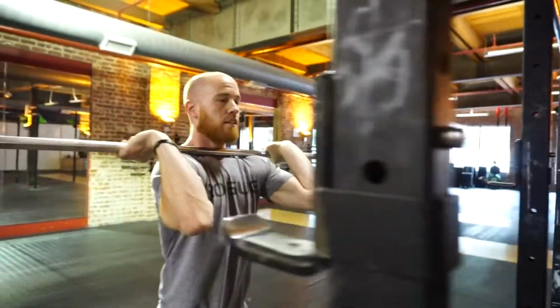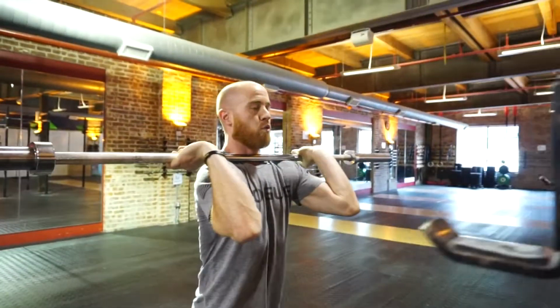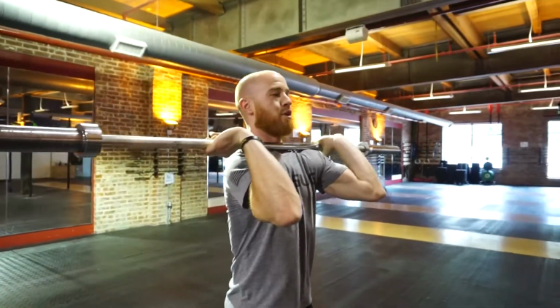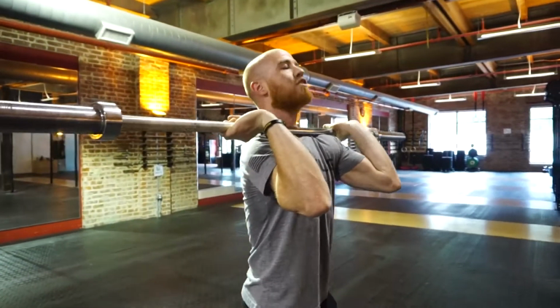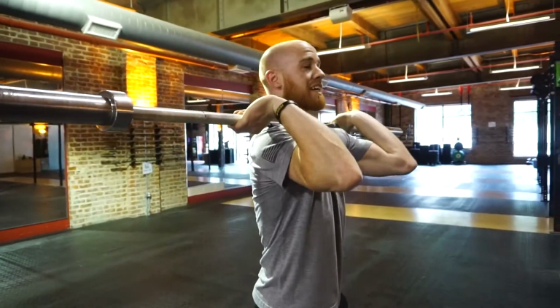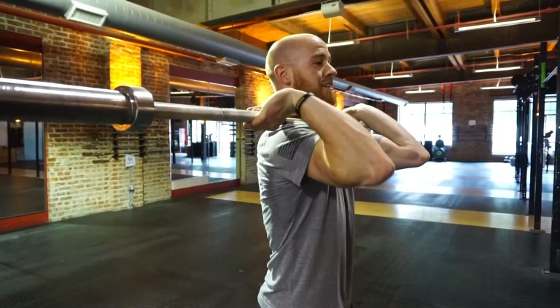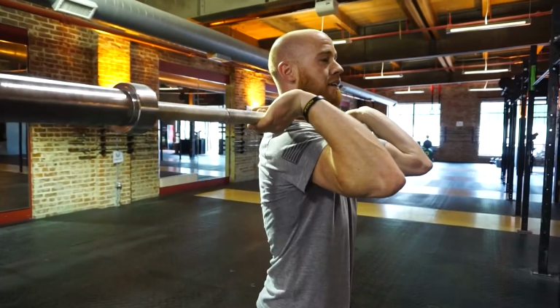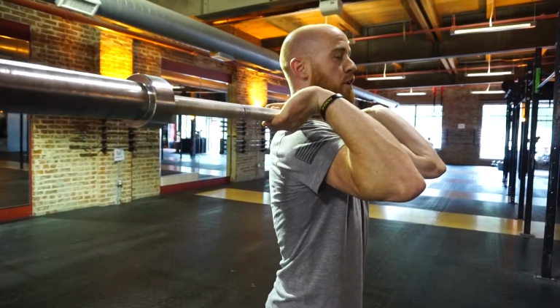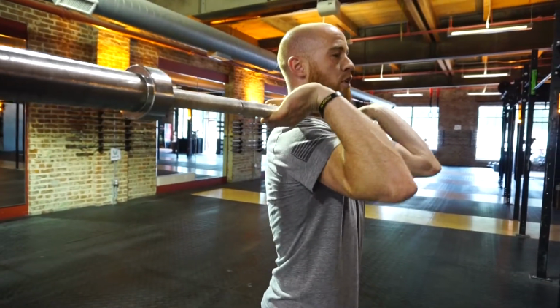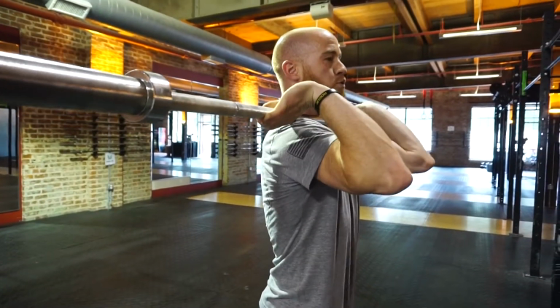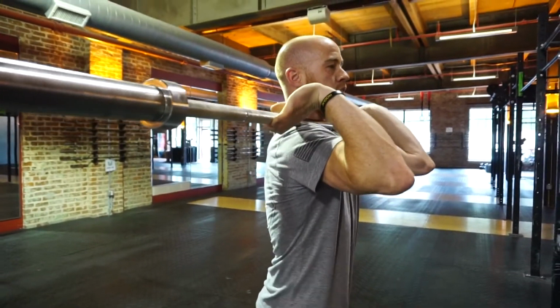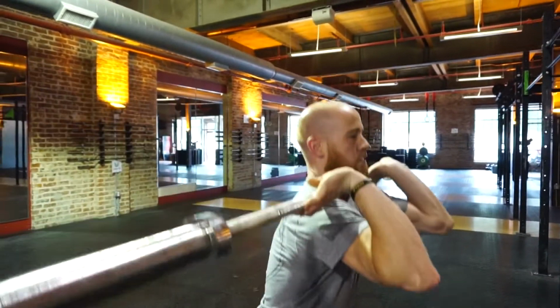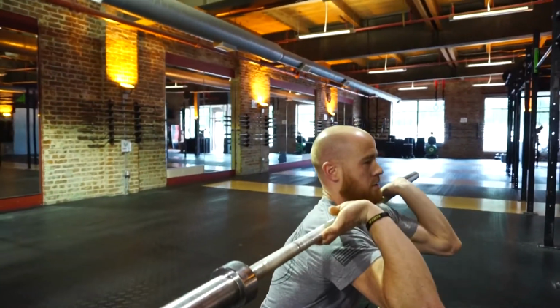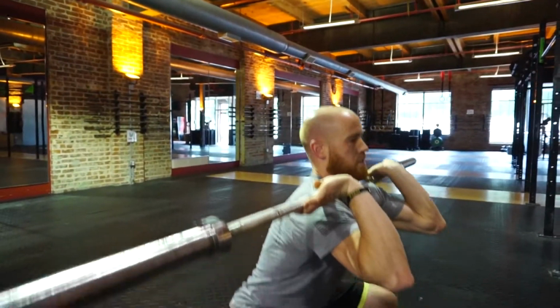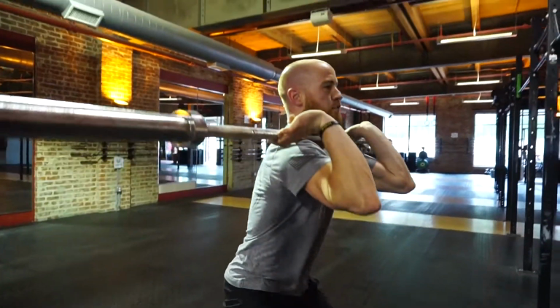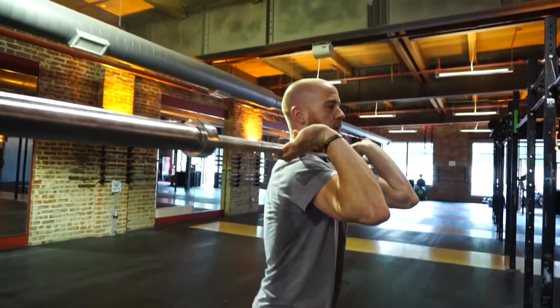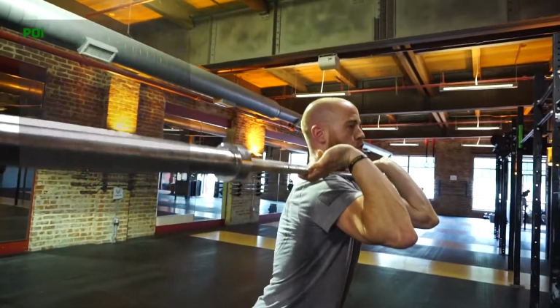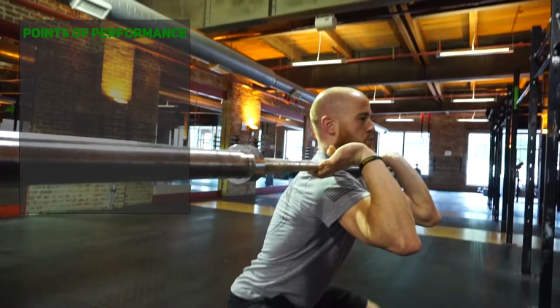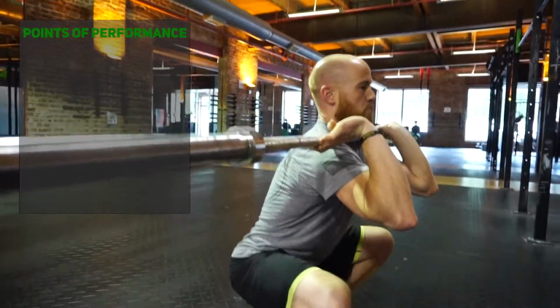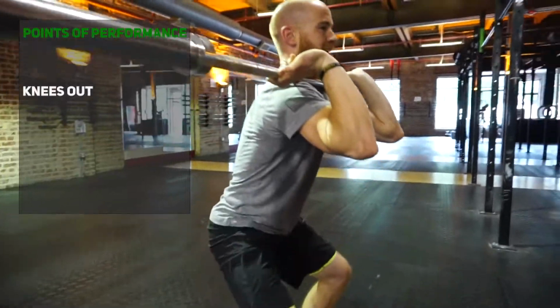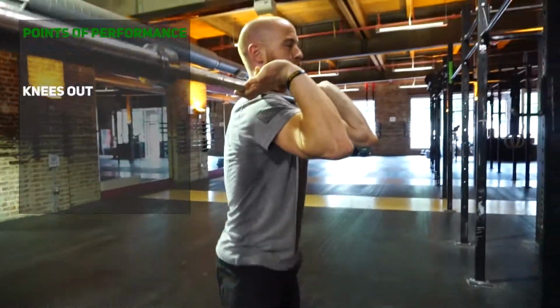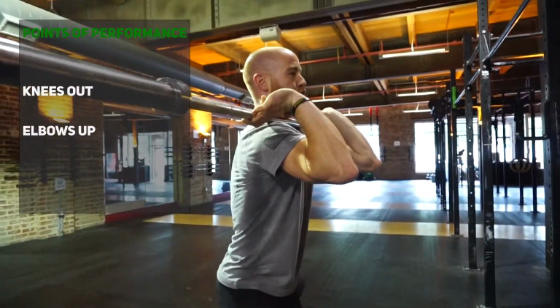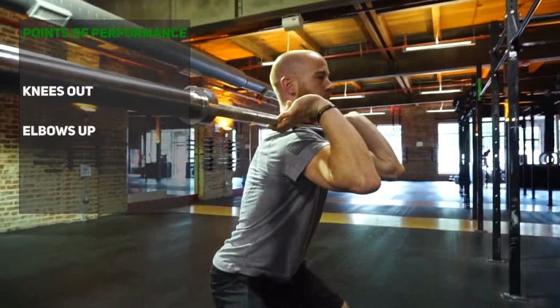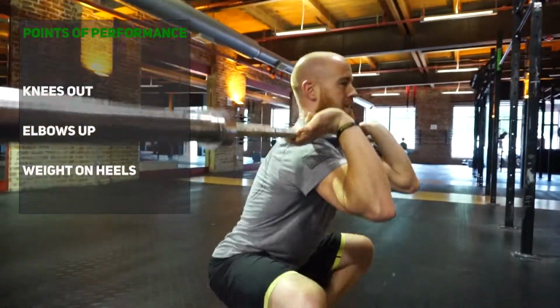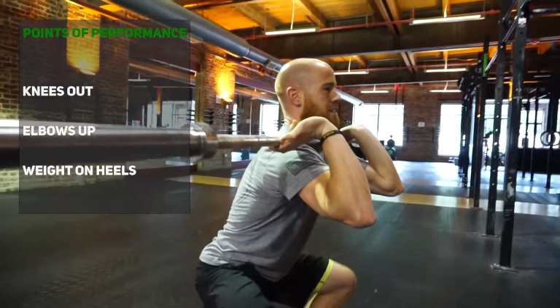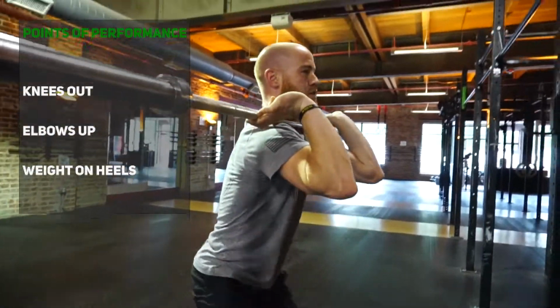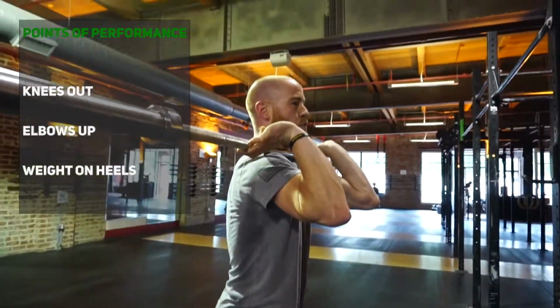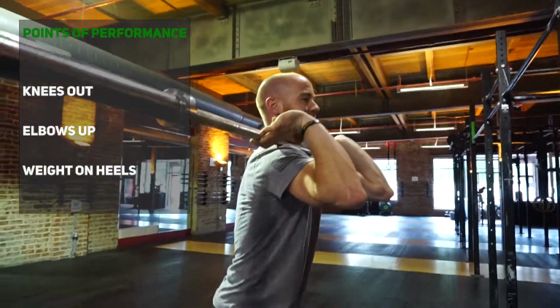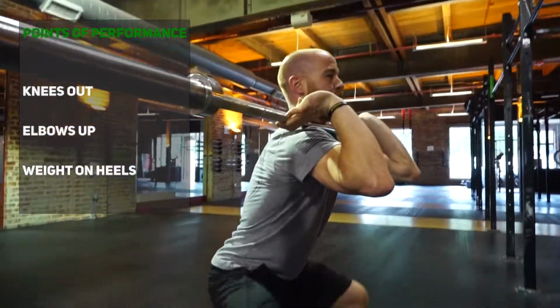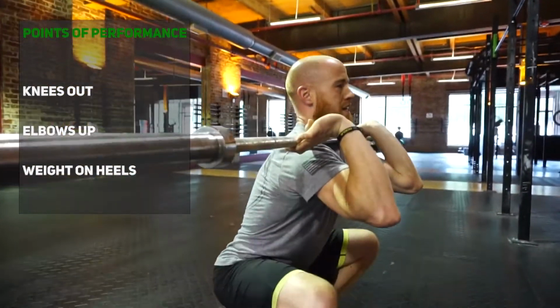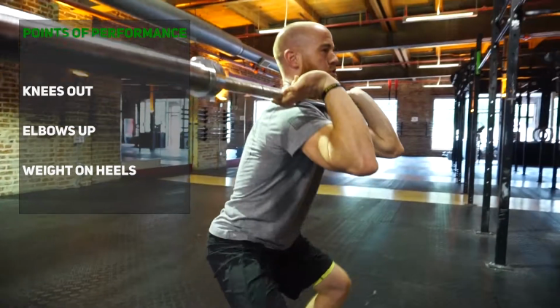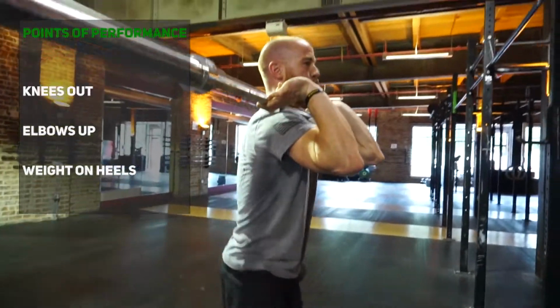I want that bar as close as I can get it up to my throat, elbows up. Everything about my normal points of performance: hips are driving back, knees out, weight is staying through my heels and my arches.